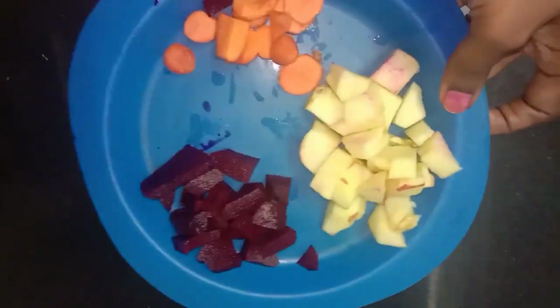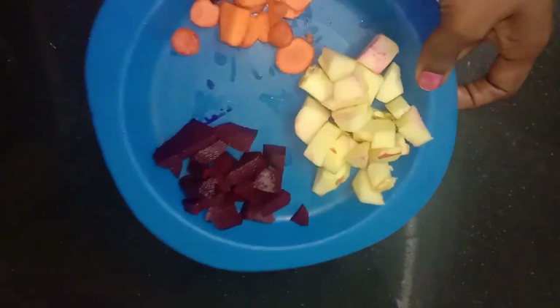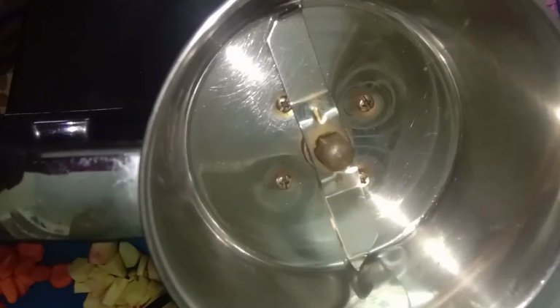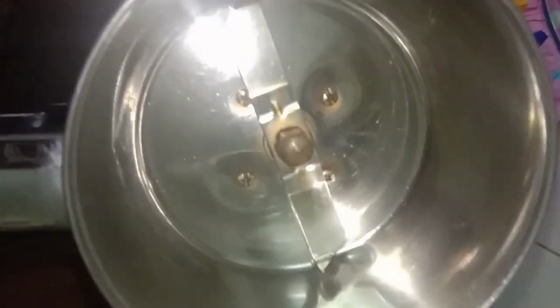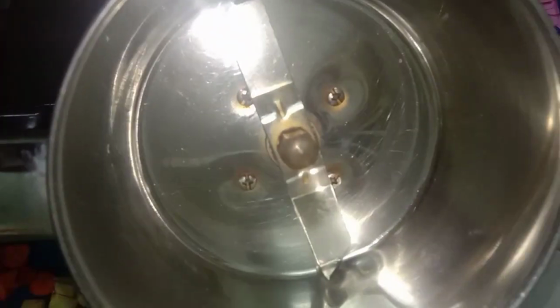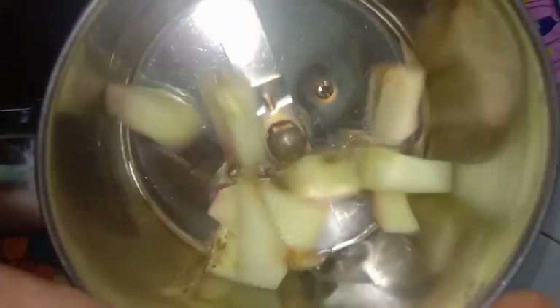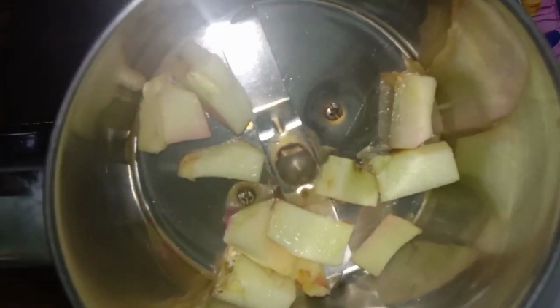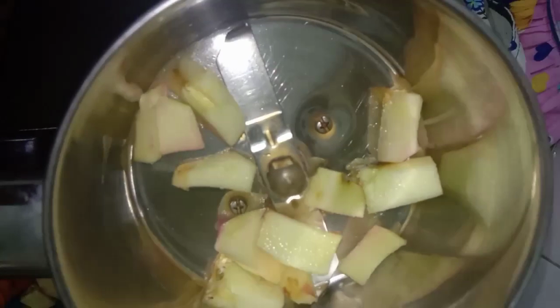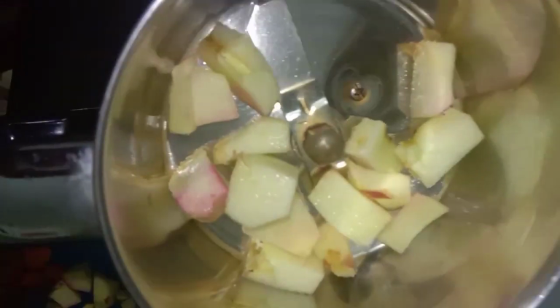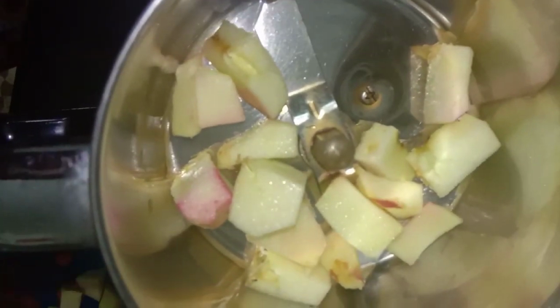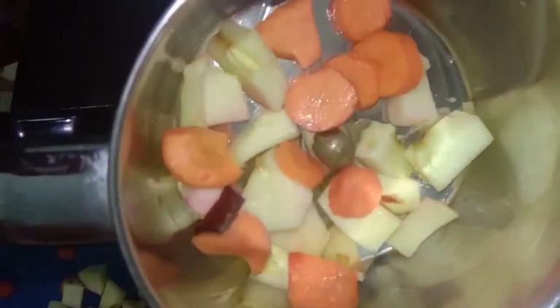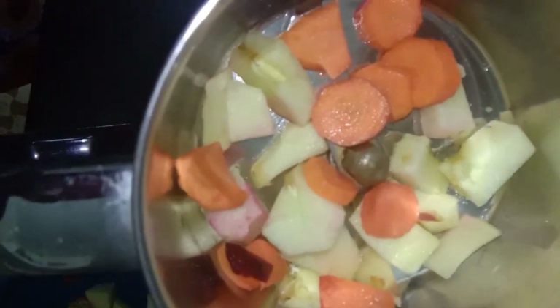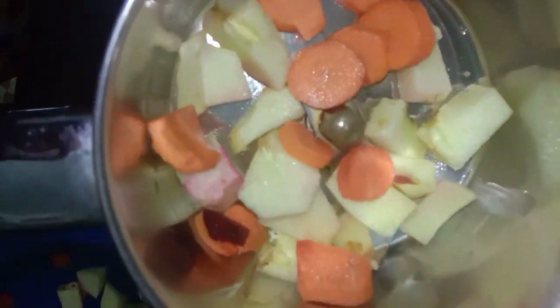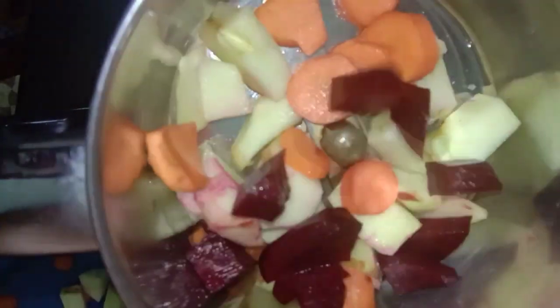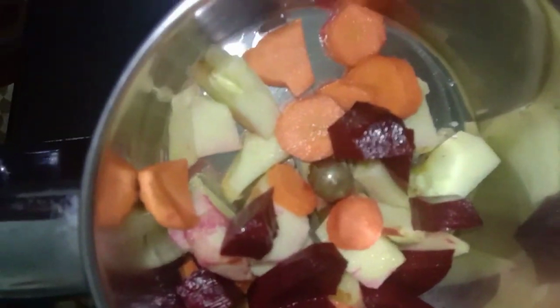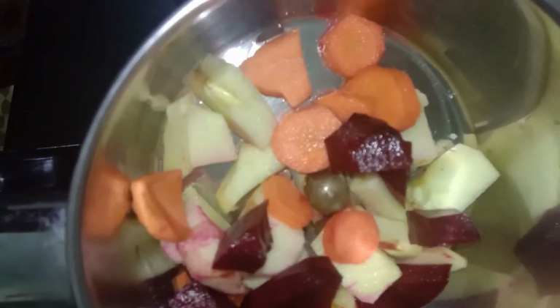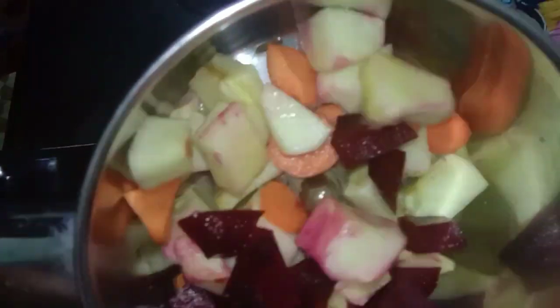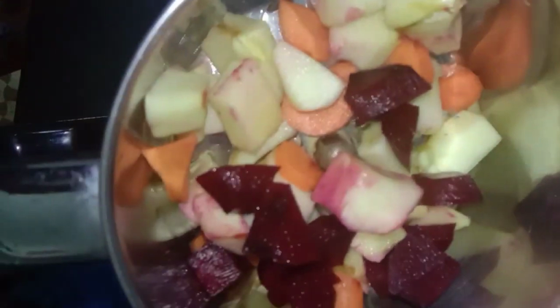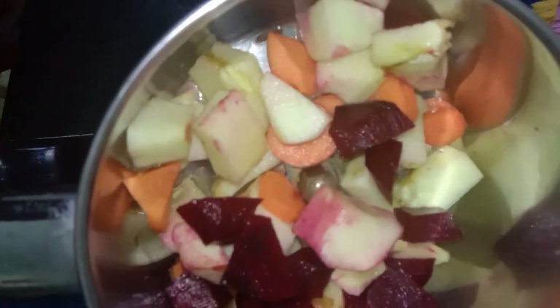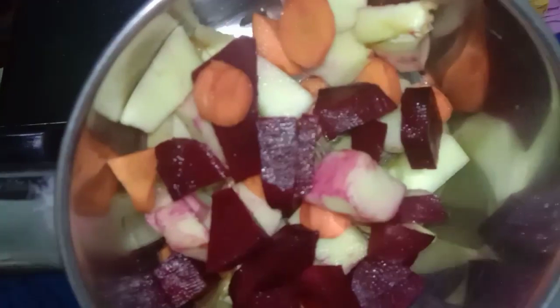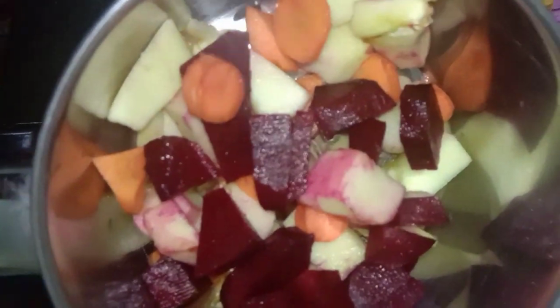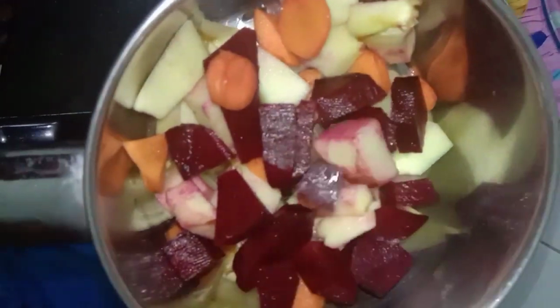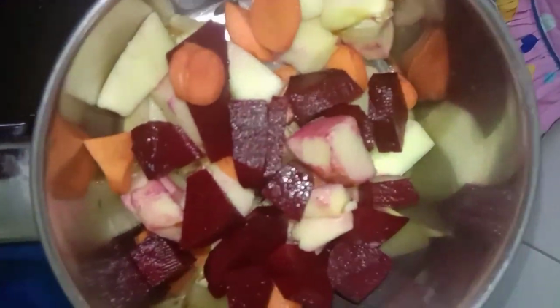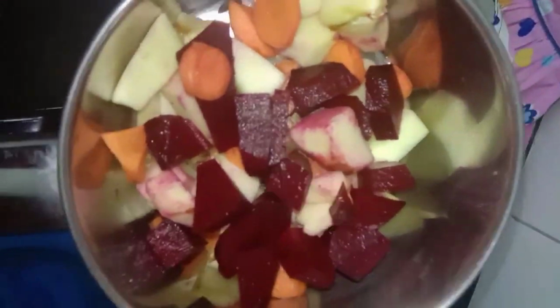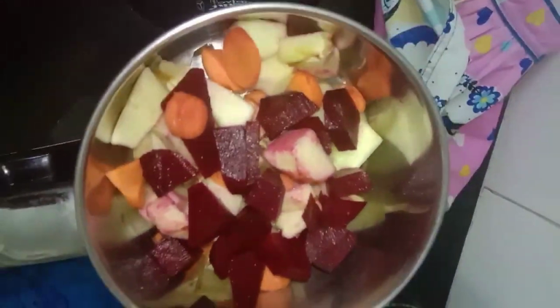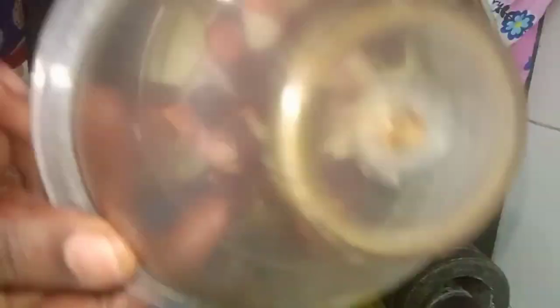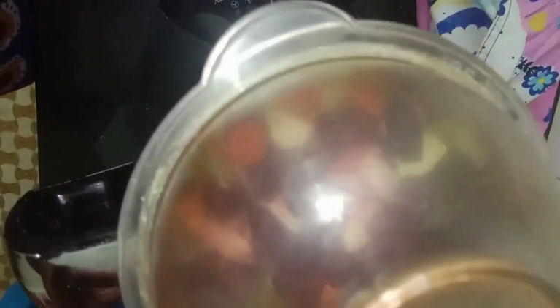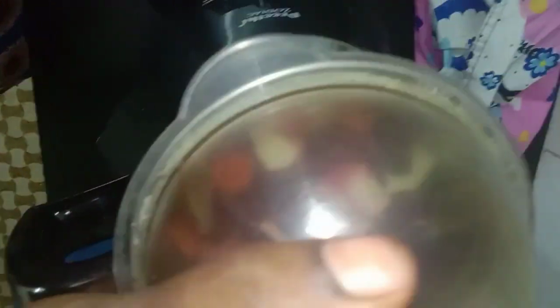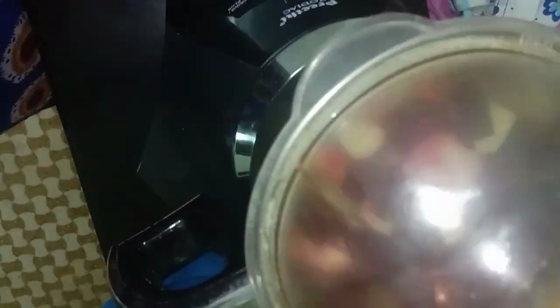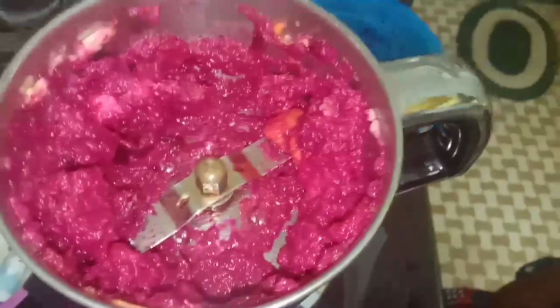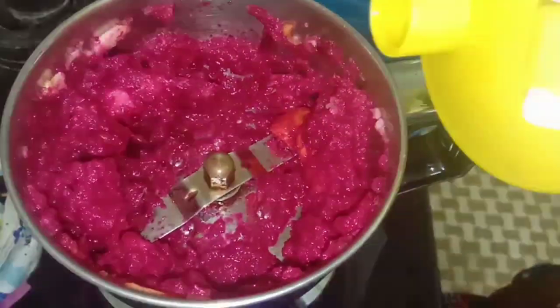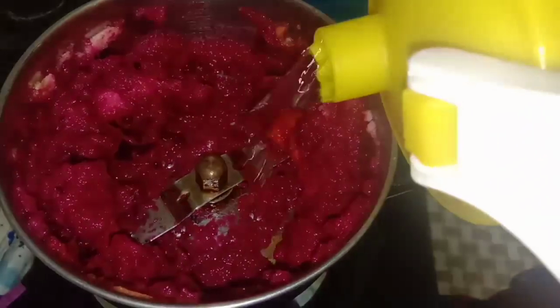I am going to use ABC fruits. I am going to use a carrot and beetroot — 3 of them. I am also going to use a little white apple — 3 of them.